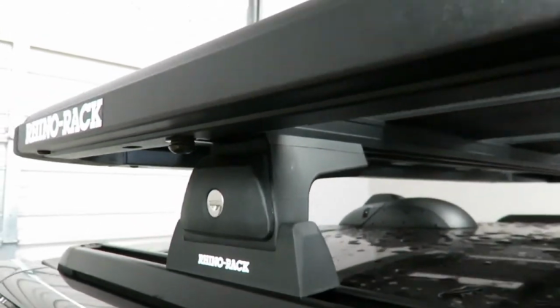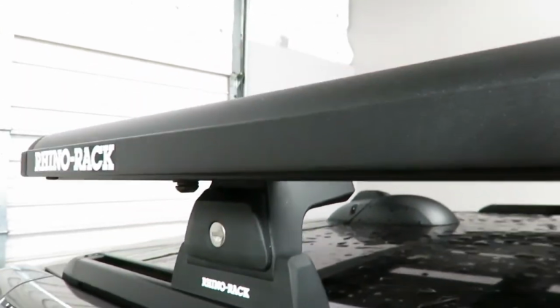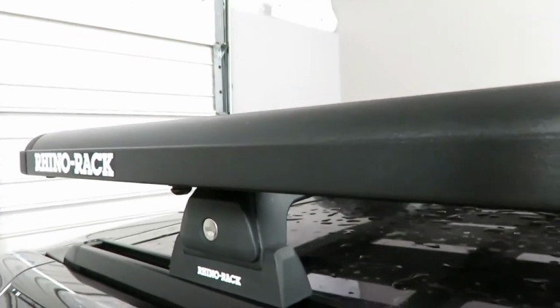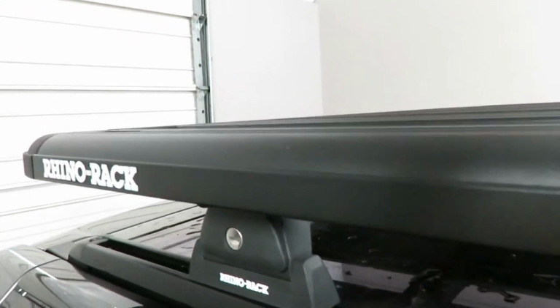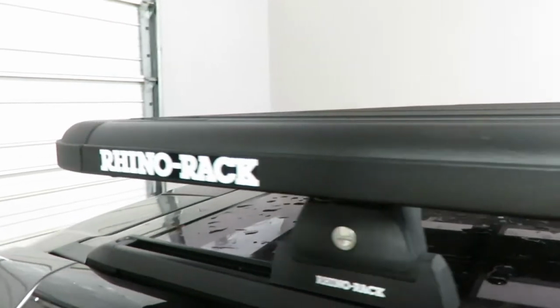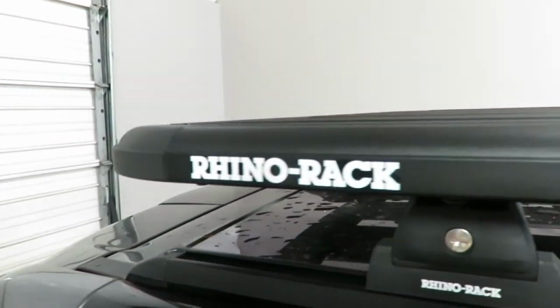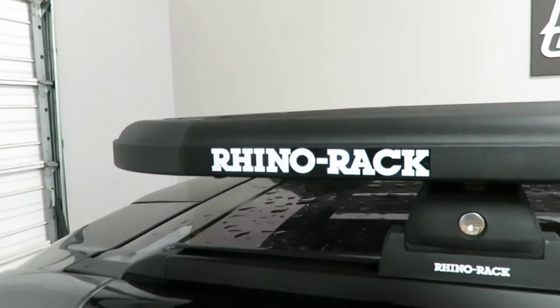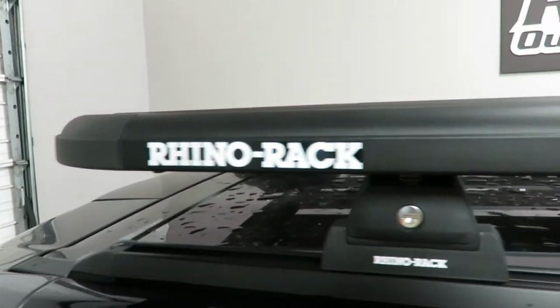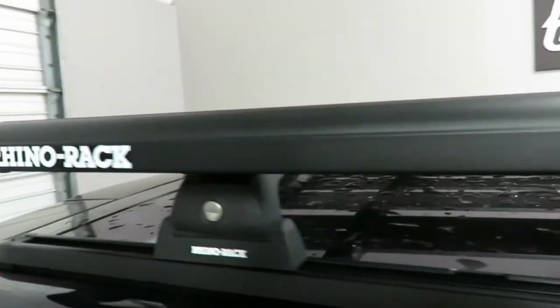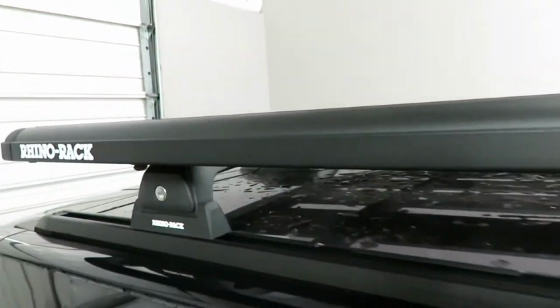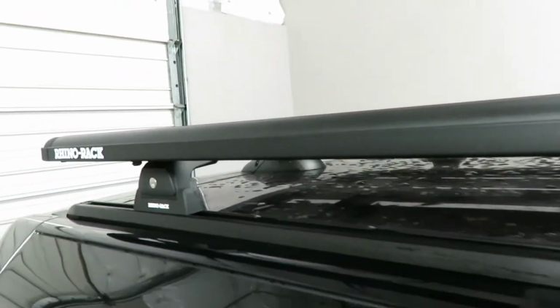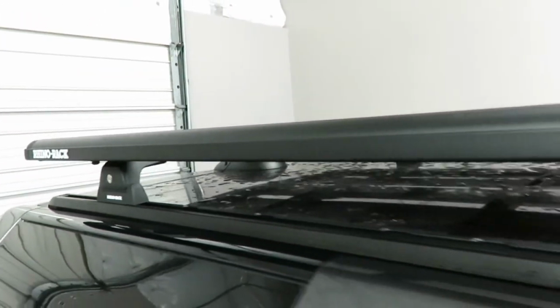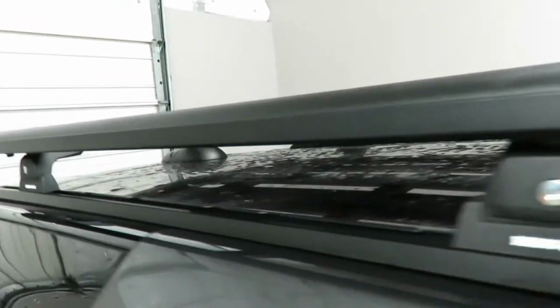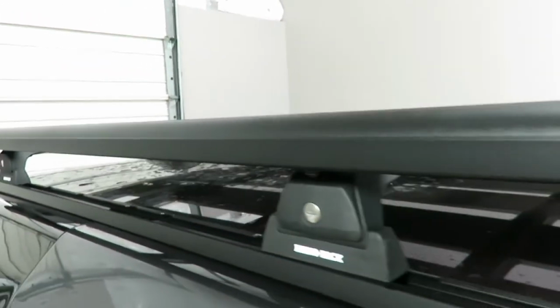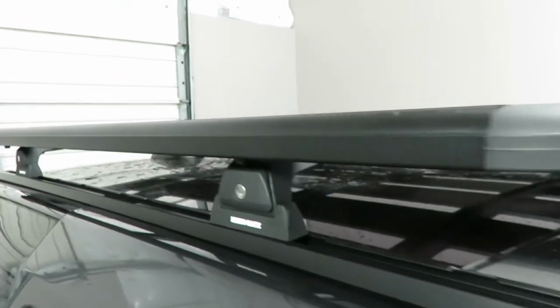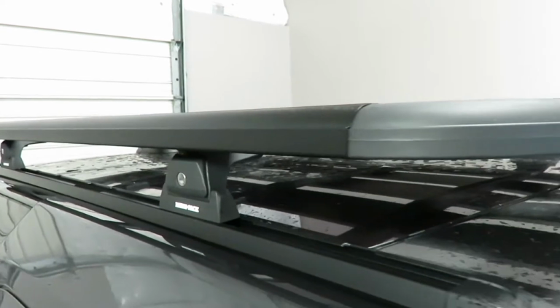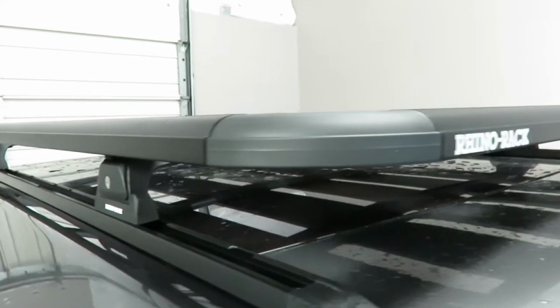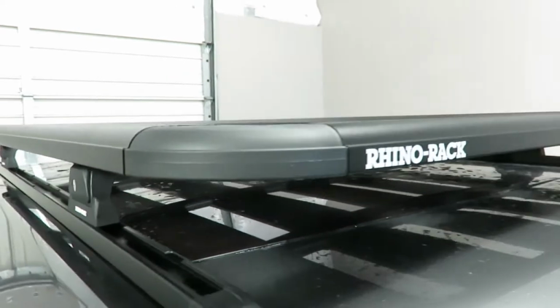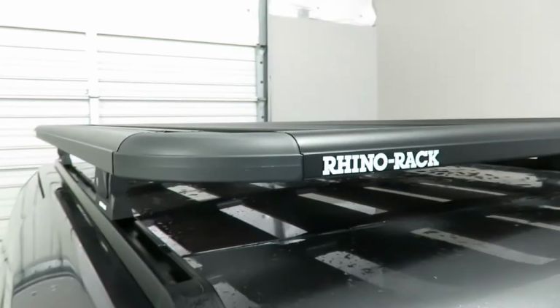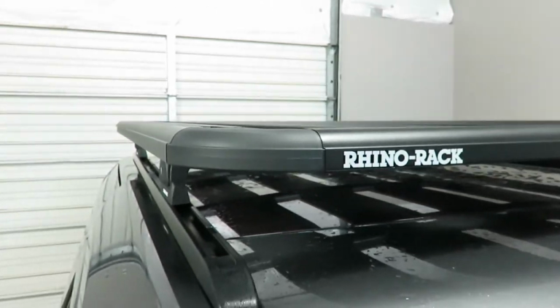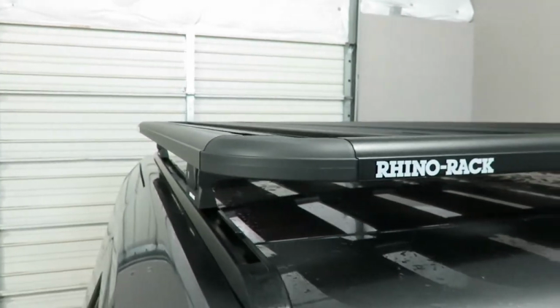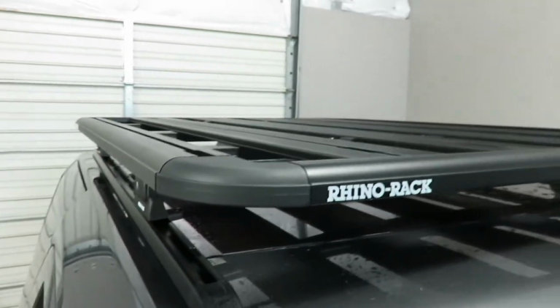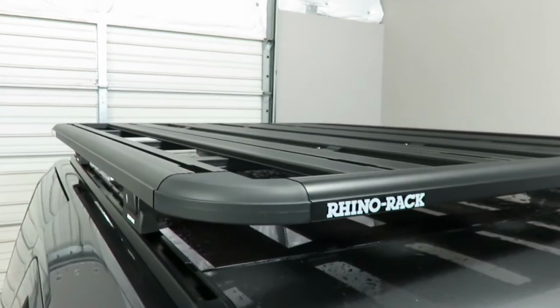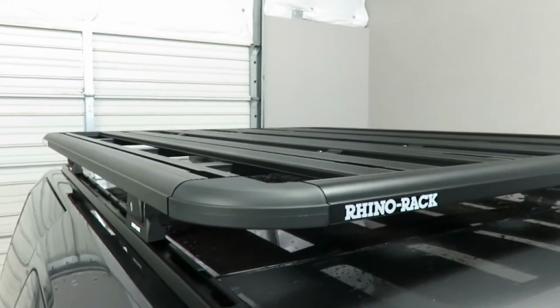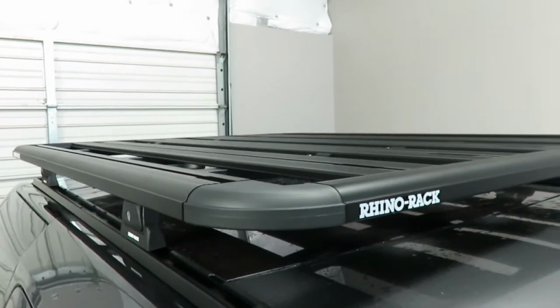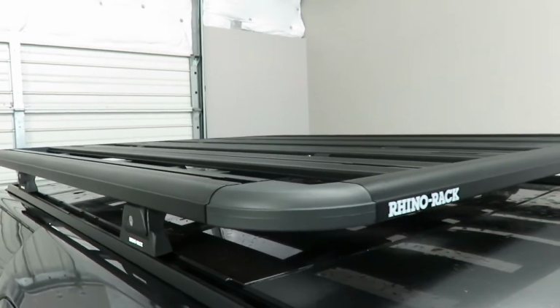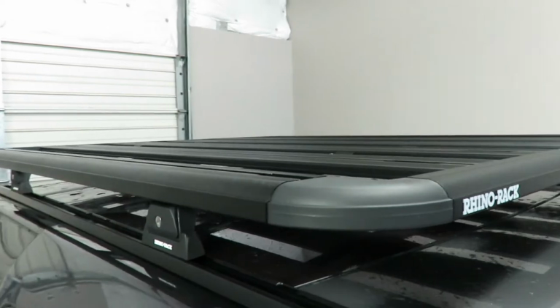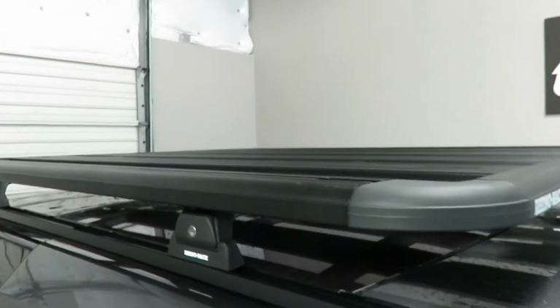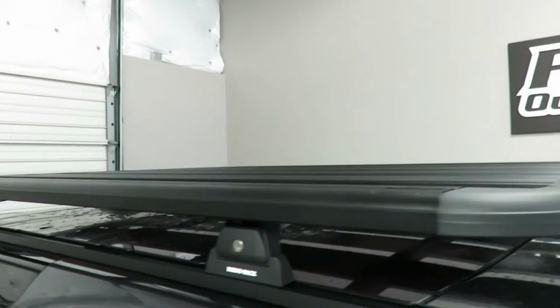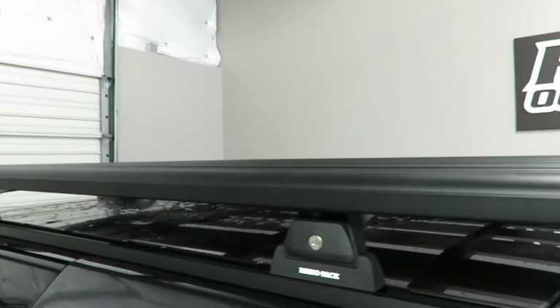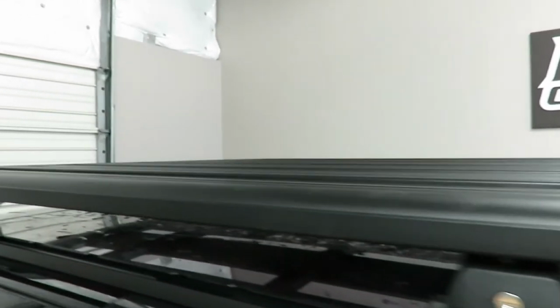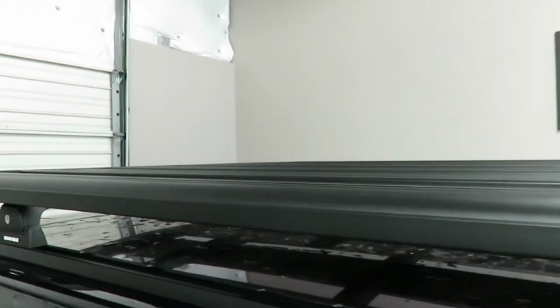This platform is constructed using high-quality aluminum alloy with glass reinforced nylon connections, offering long-term durability and corrosion-free performance.